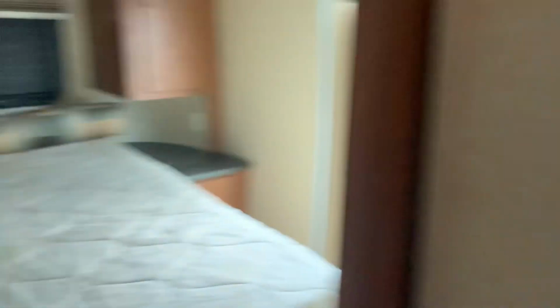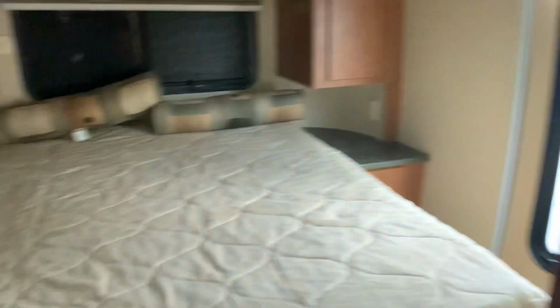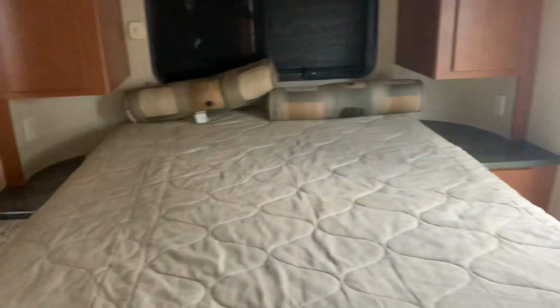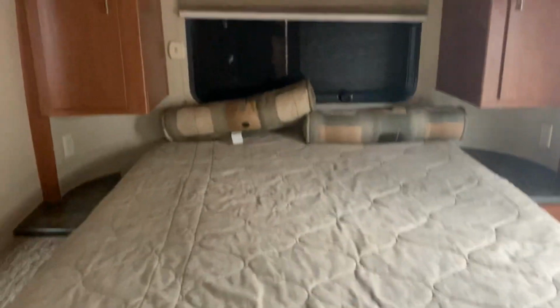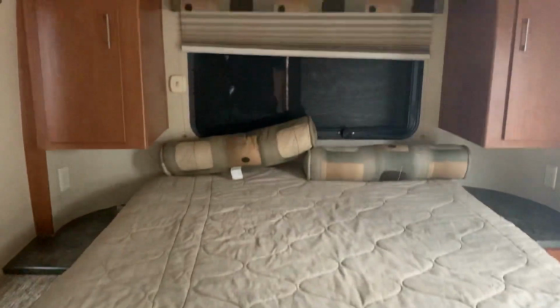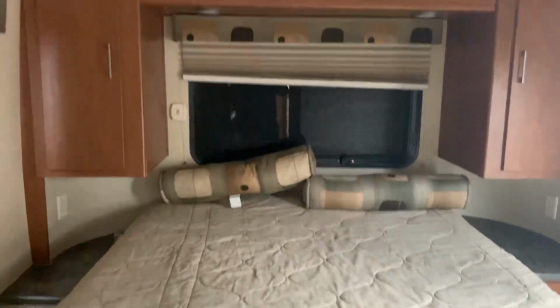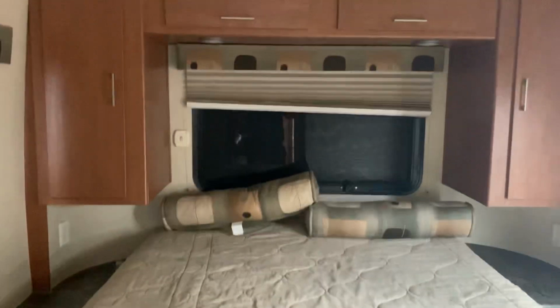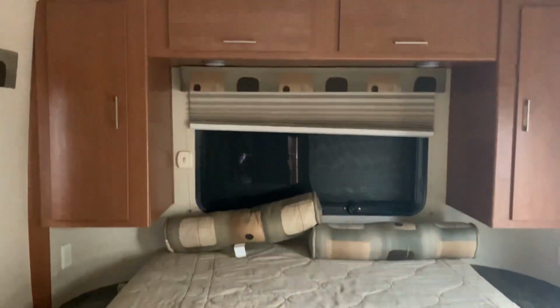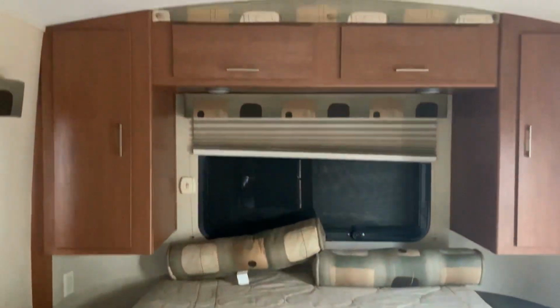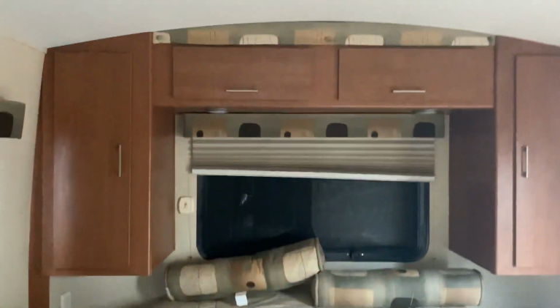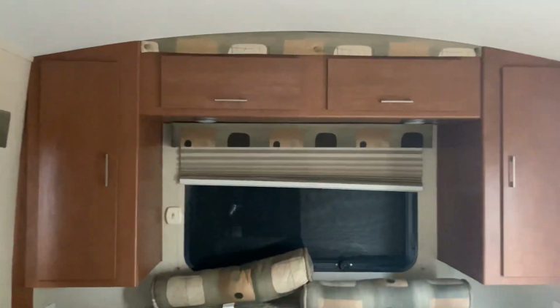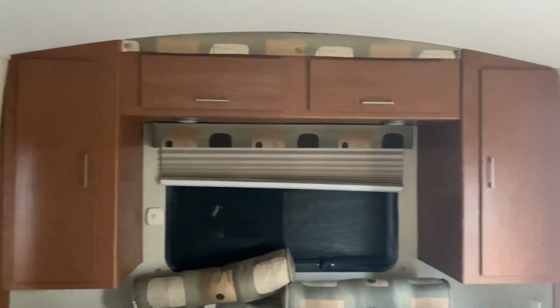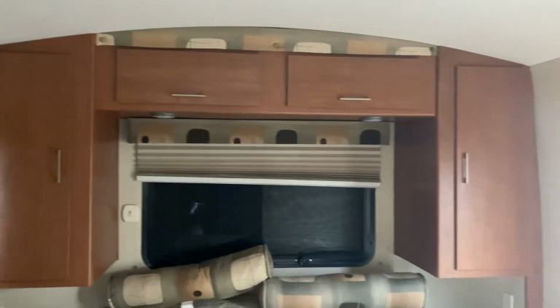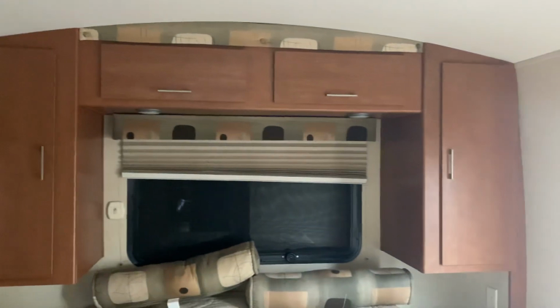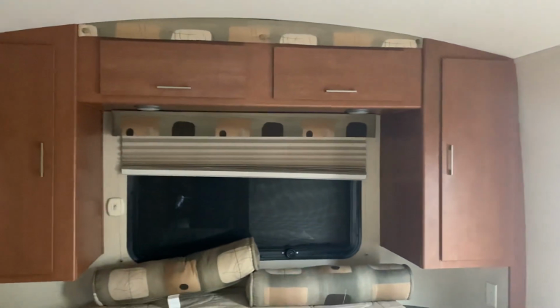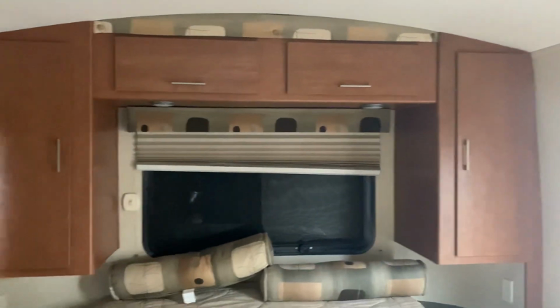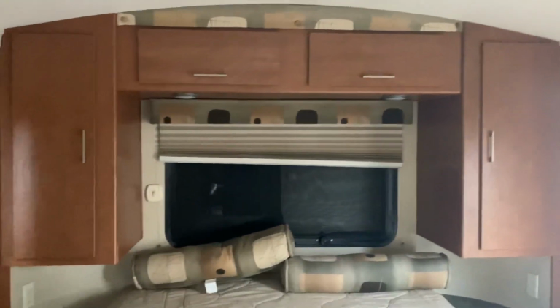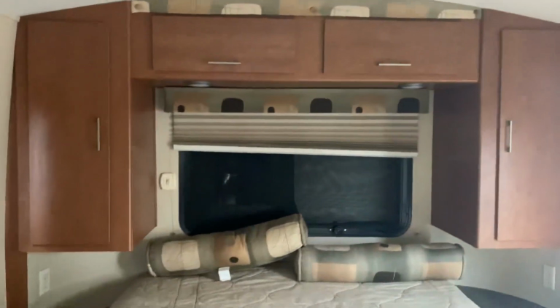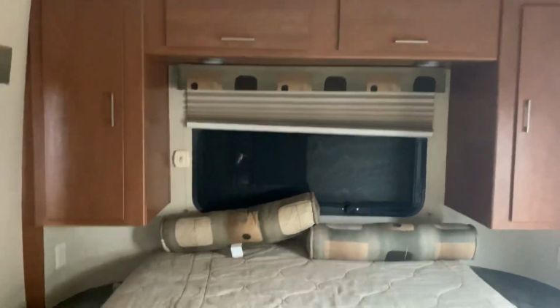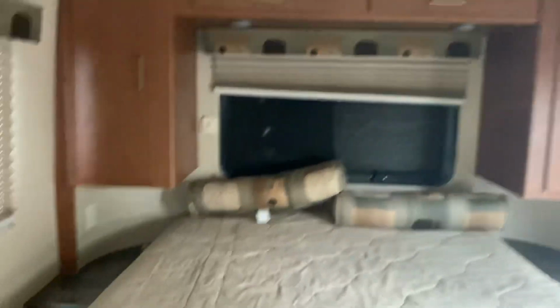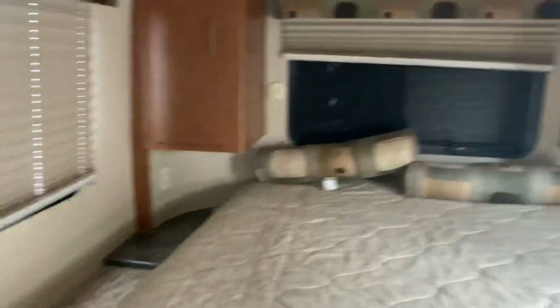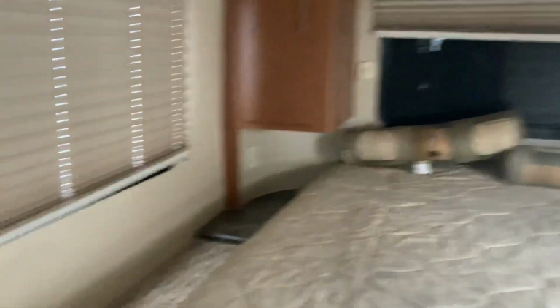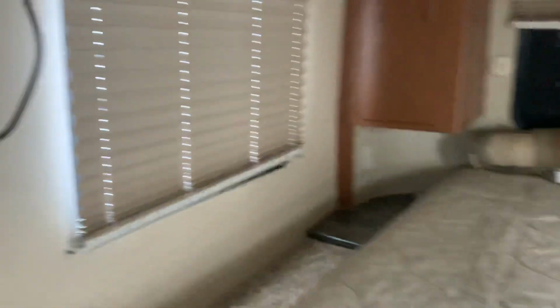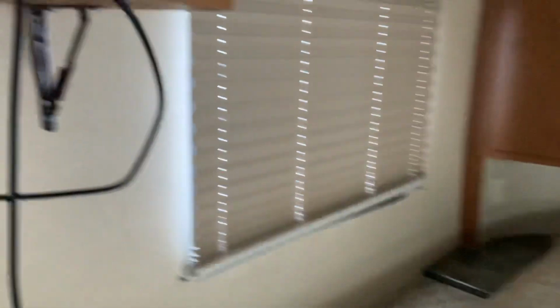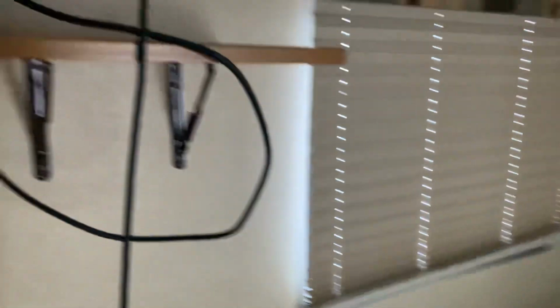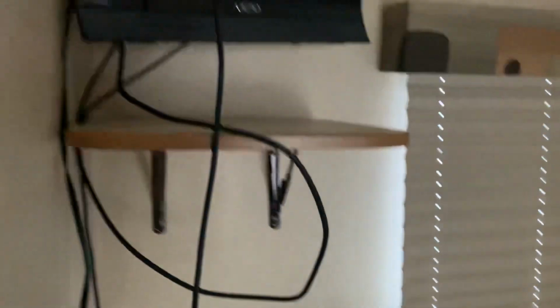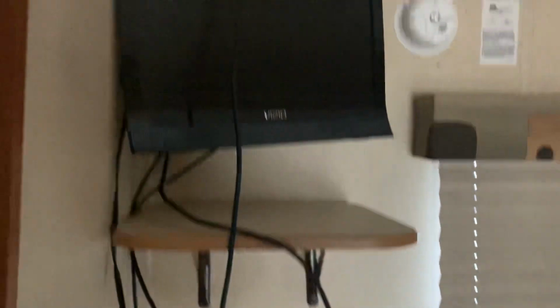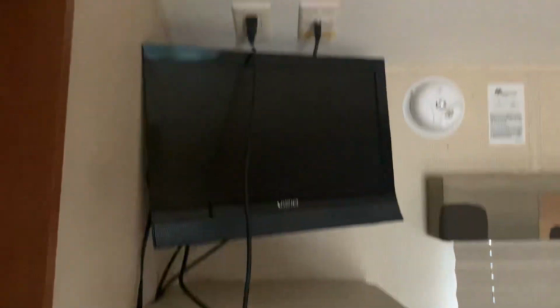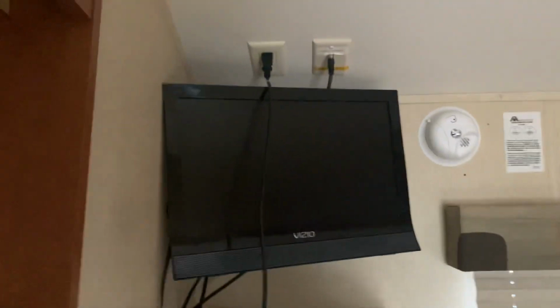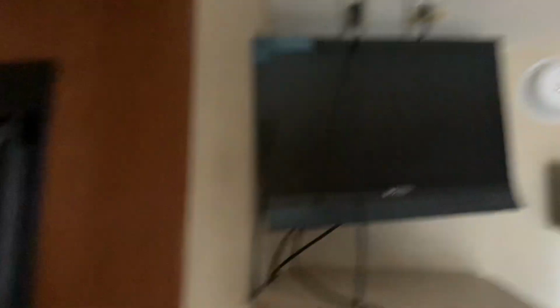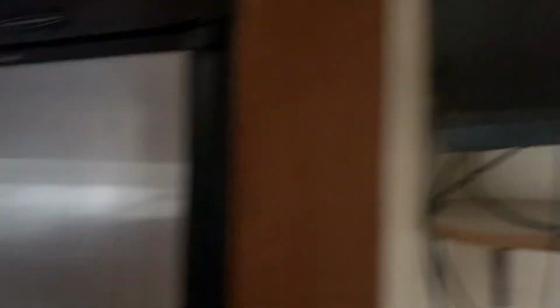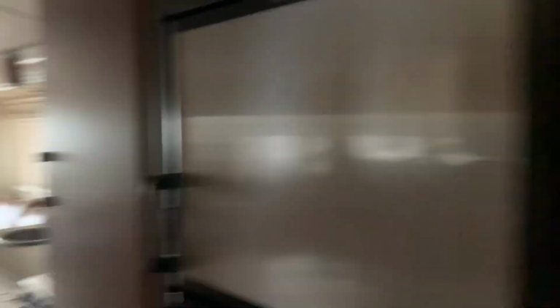Here at the back of the unit we have our bed with cabinetry and closets for hanging clothes, as well as our television.